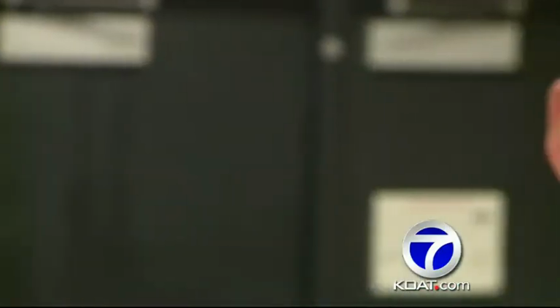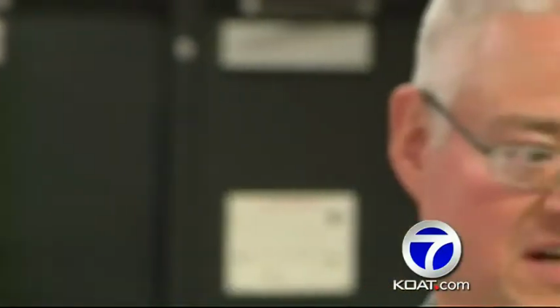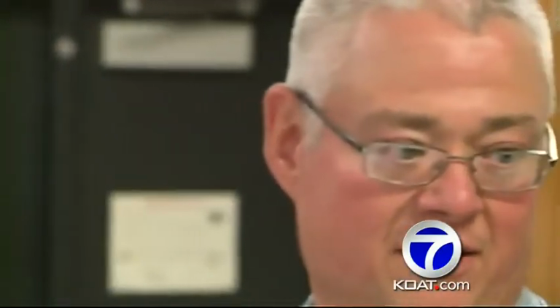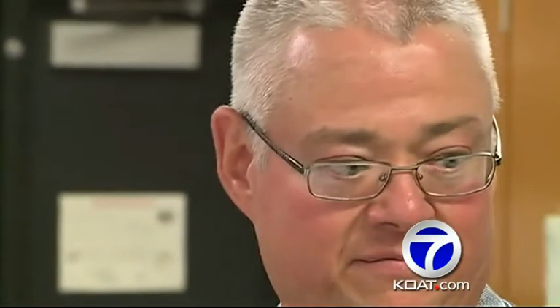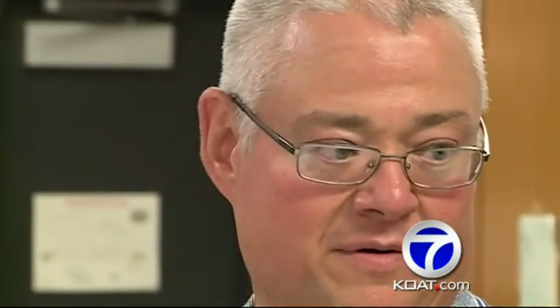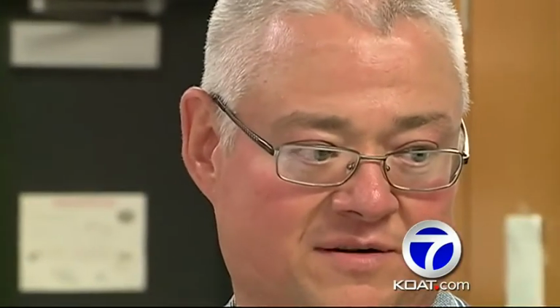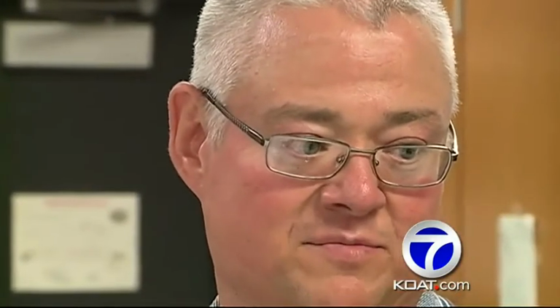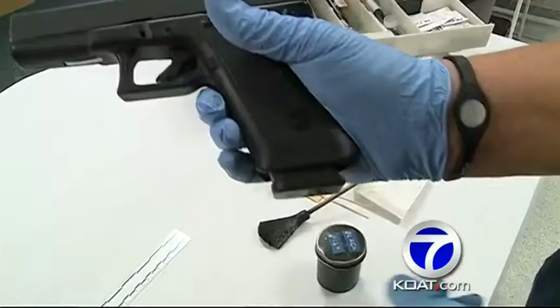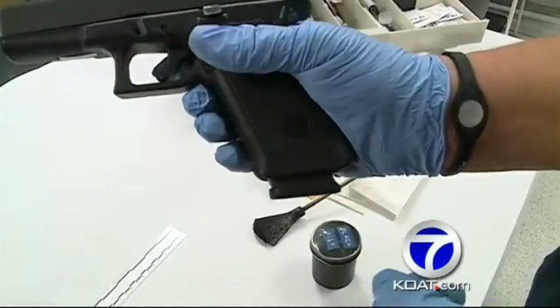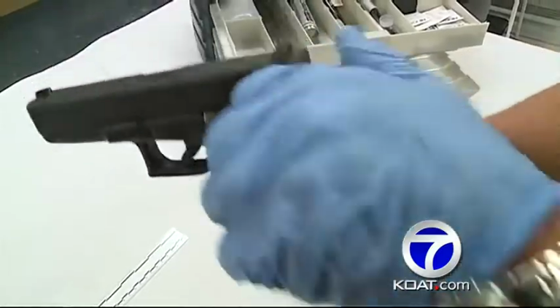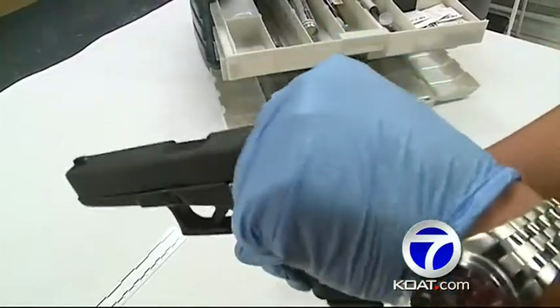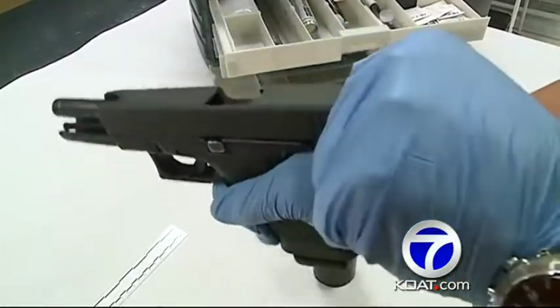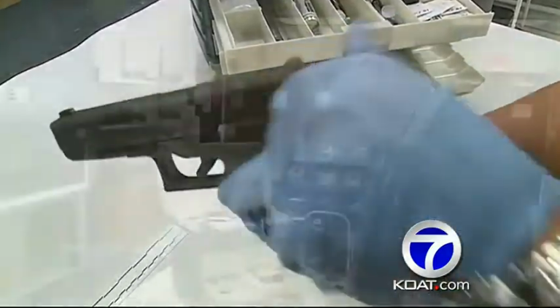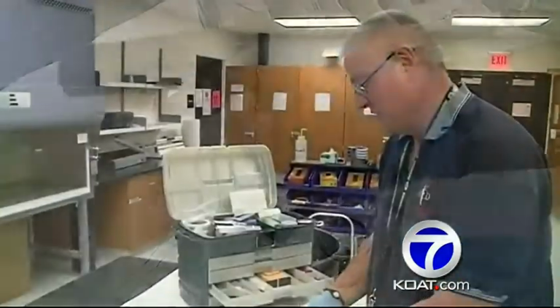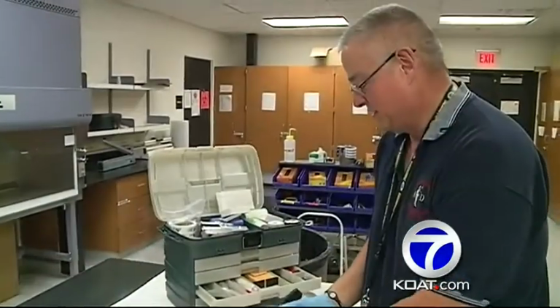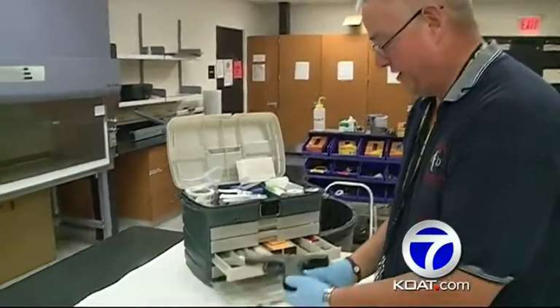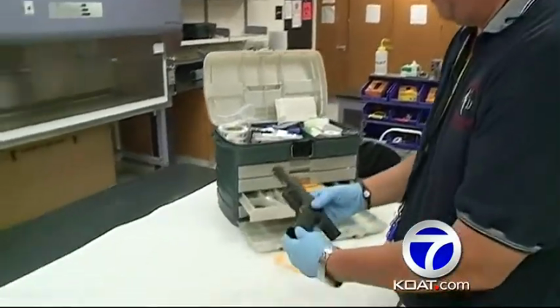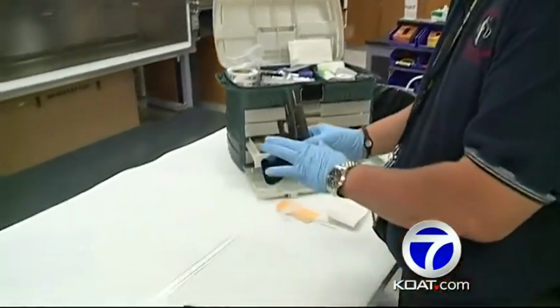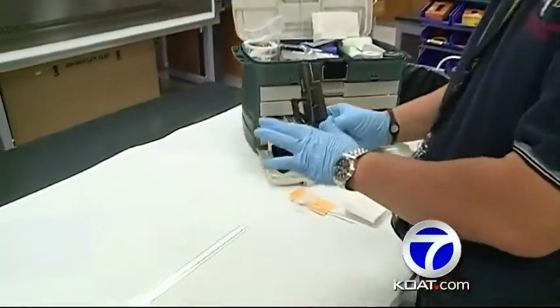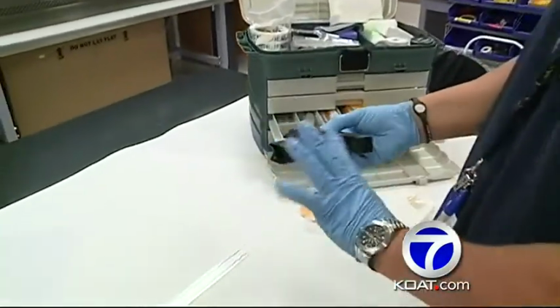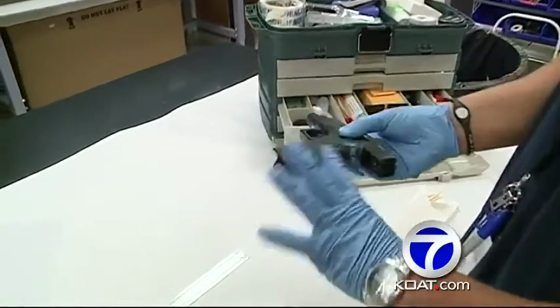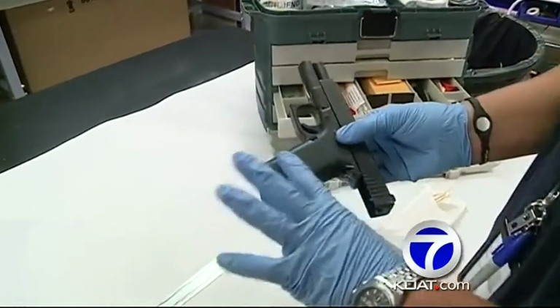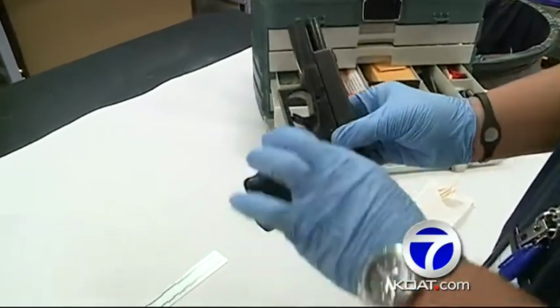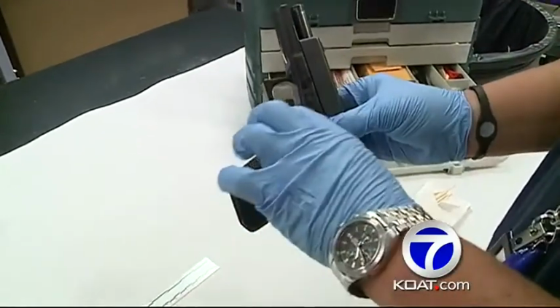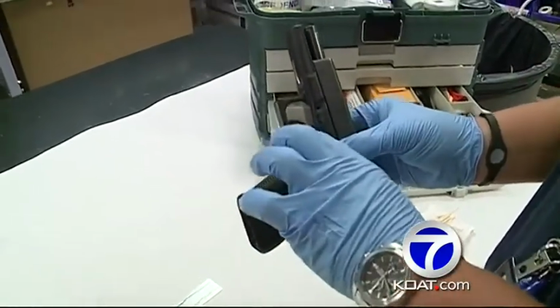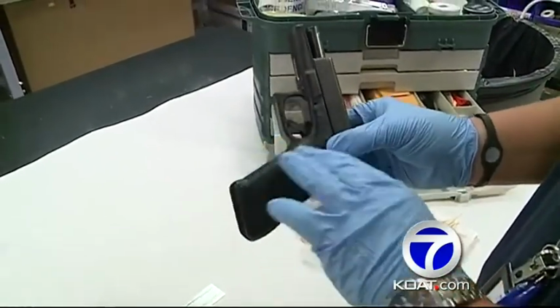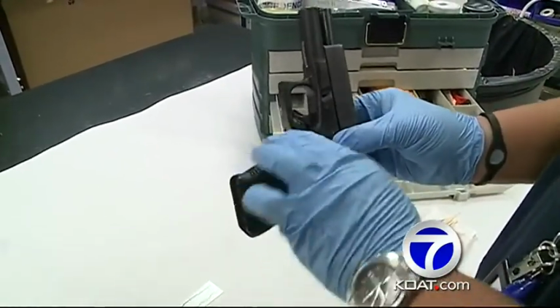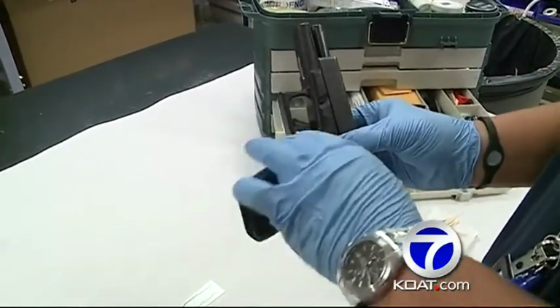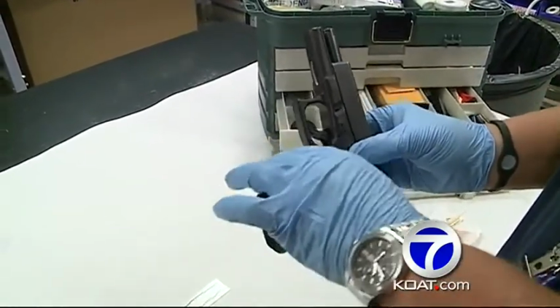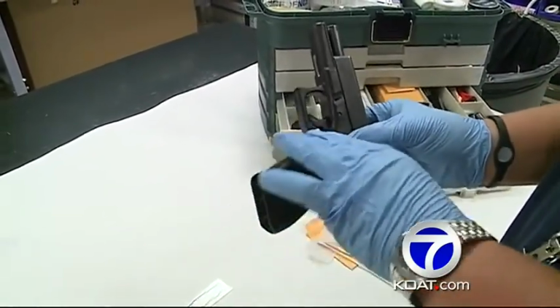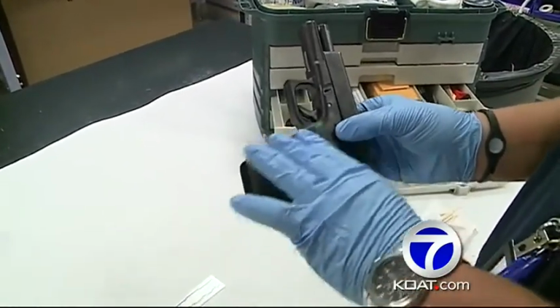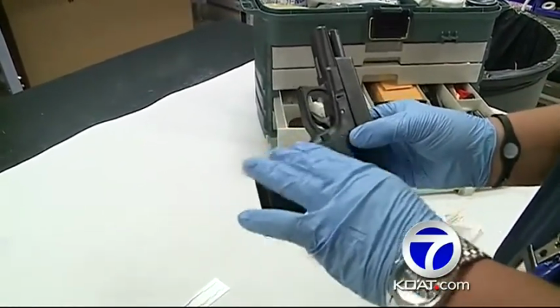APD senior crime scene investigator Carl Ross explains how a gun like this is processed. On this particular firearm, you've got real rough edges on the grip, also on the trigger, so we're going to swab those areas even though we don't see anything.